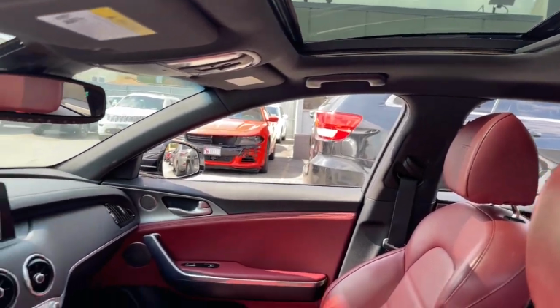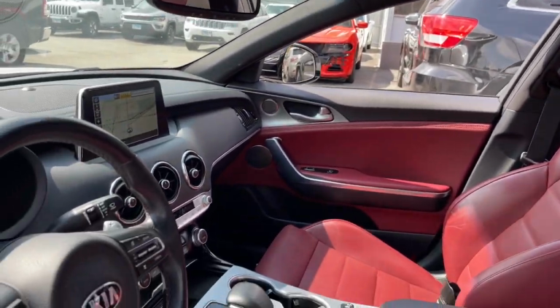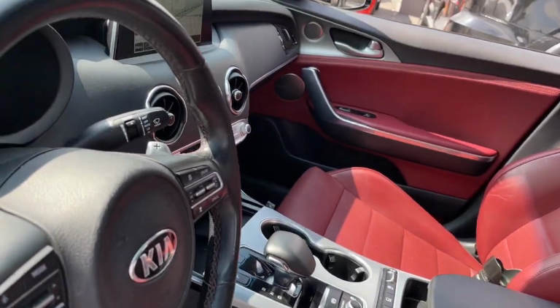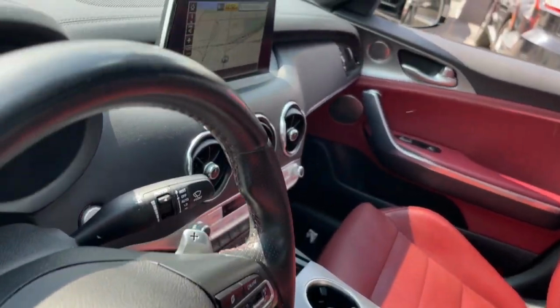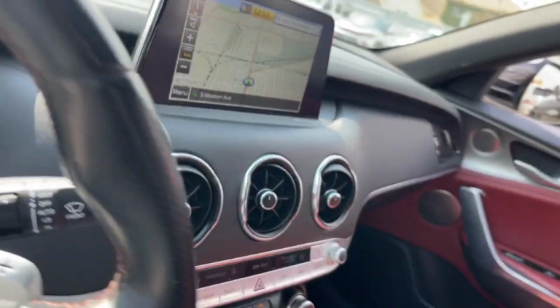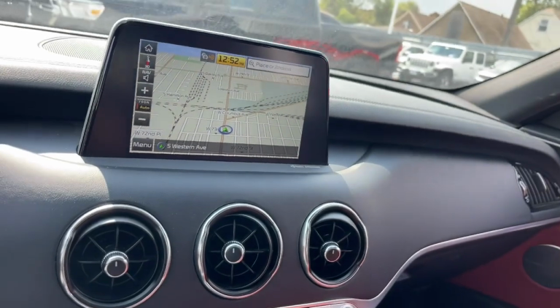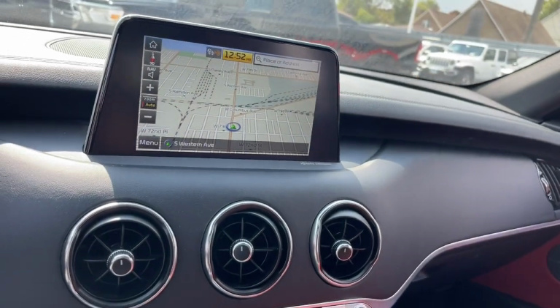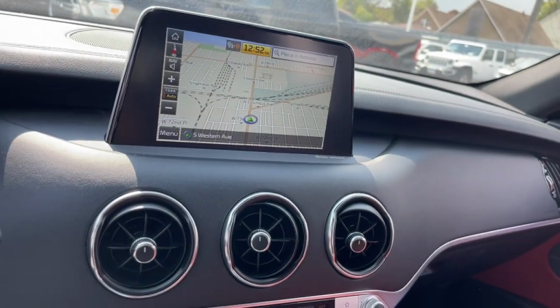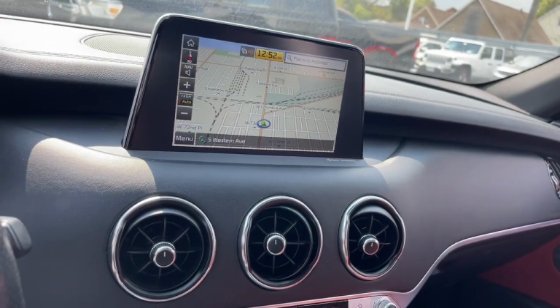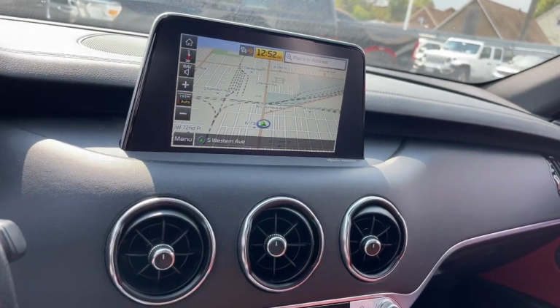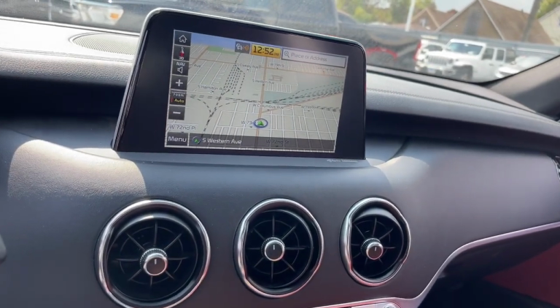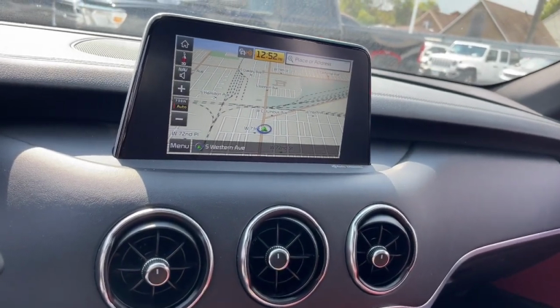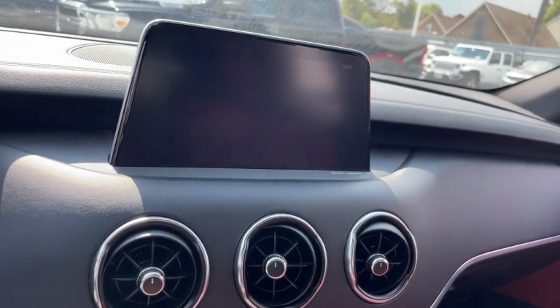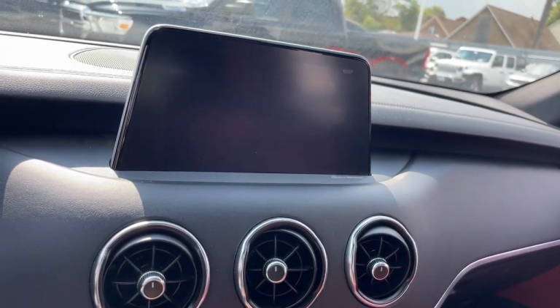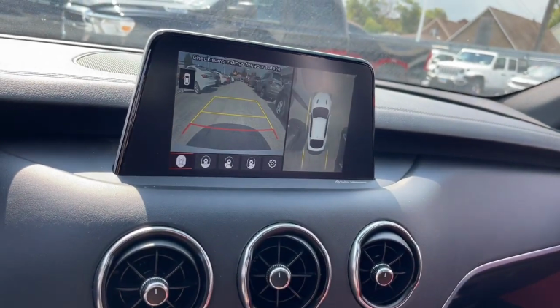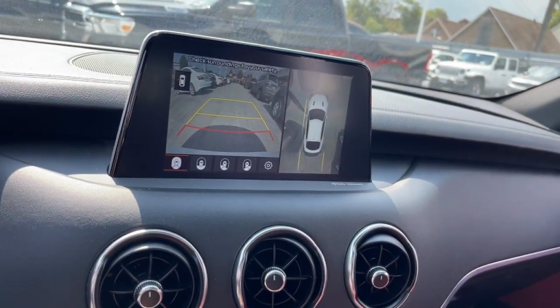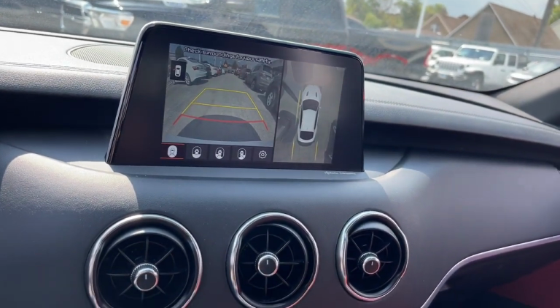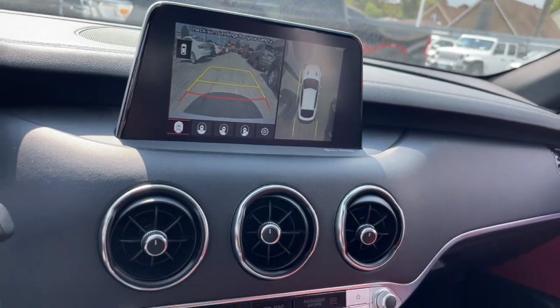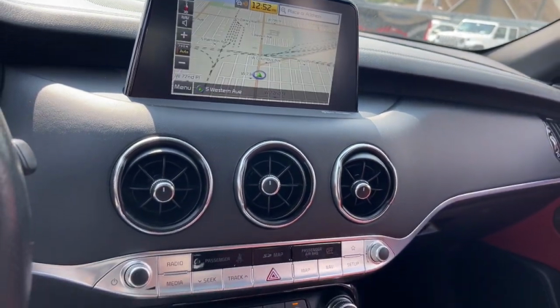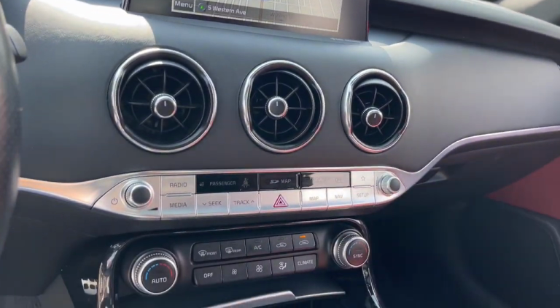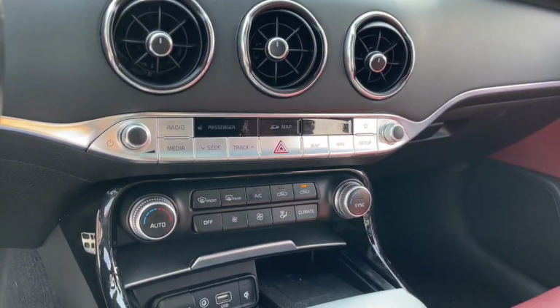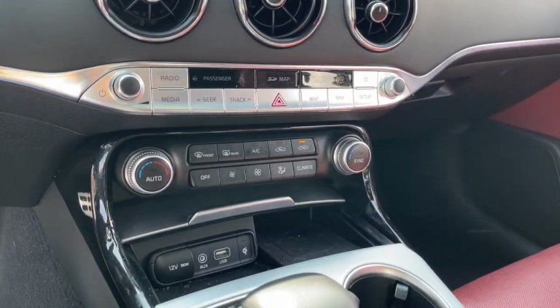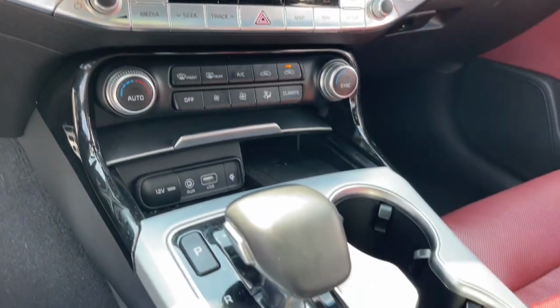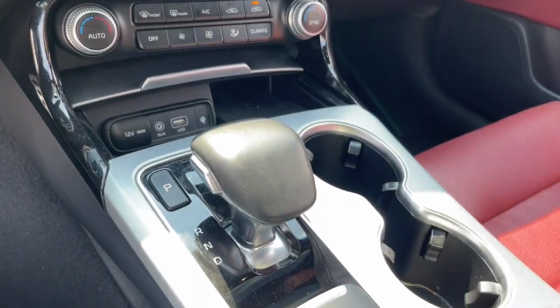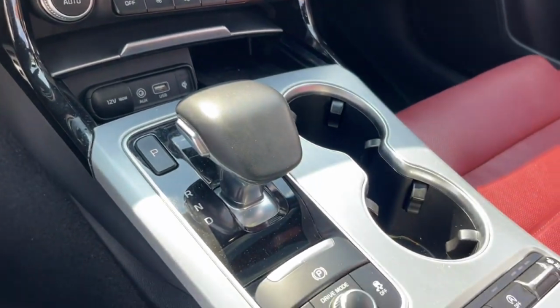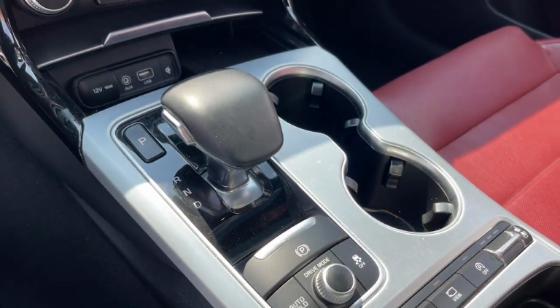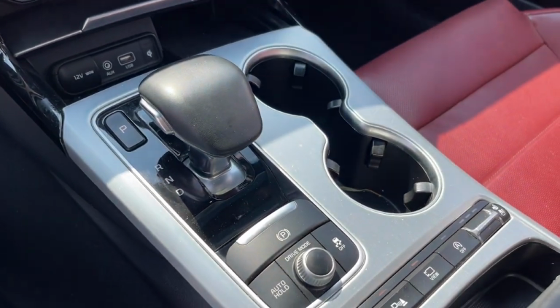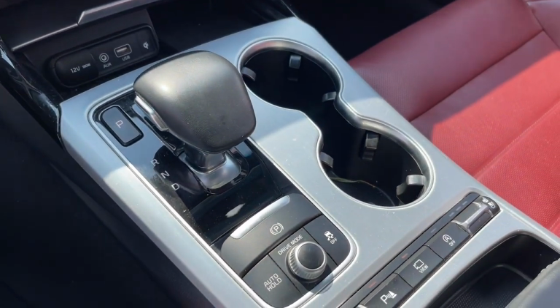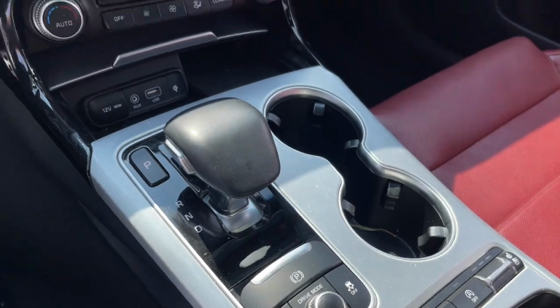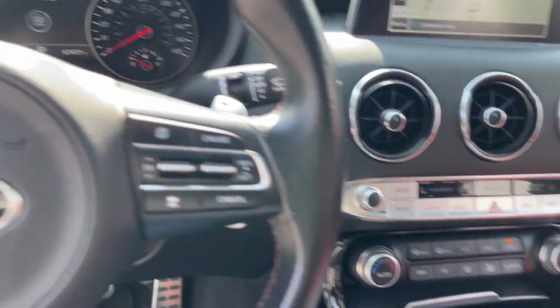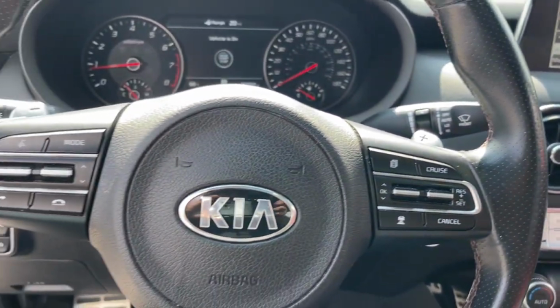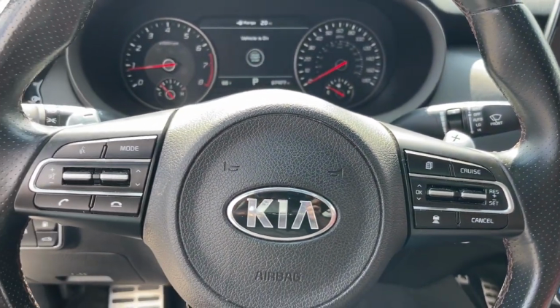From its dynamic sculpted lines to its iconic growl to its driver-assist tech and refined amenities, this smoking-hot five-door hatchback delivers pure satisfaction. The following are some of this vehicle's highlighted options.